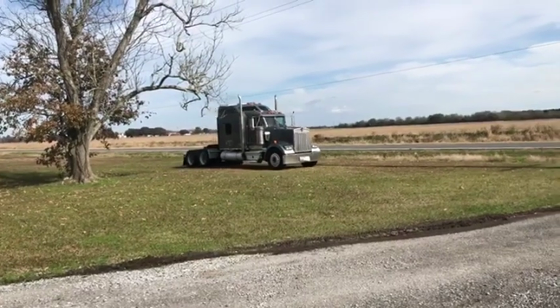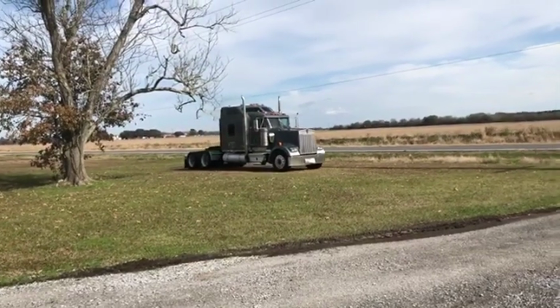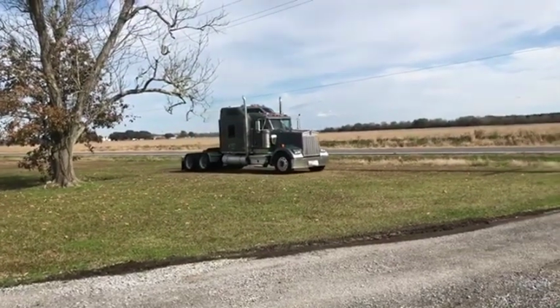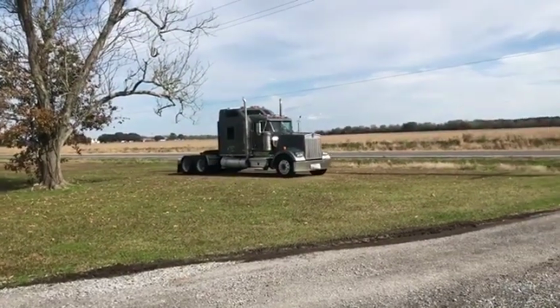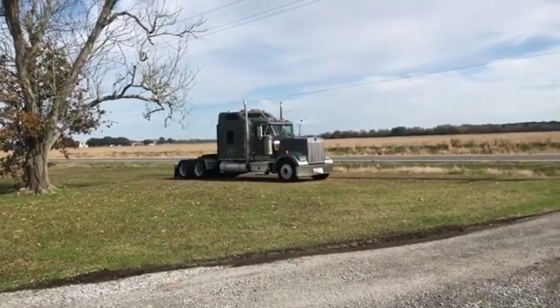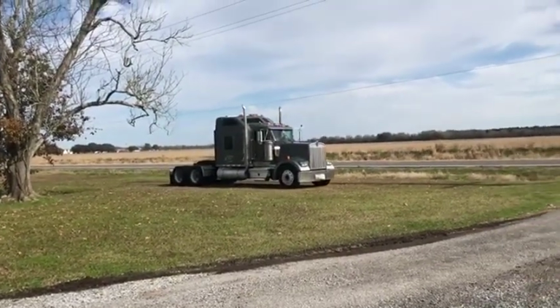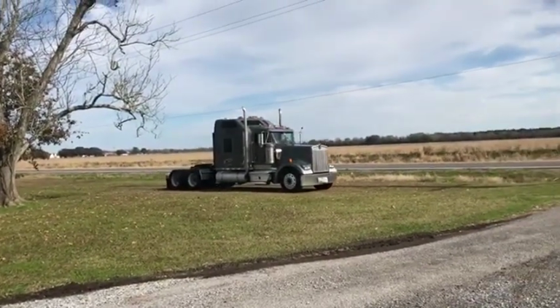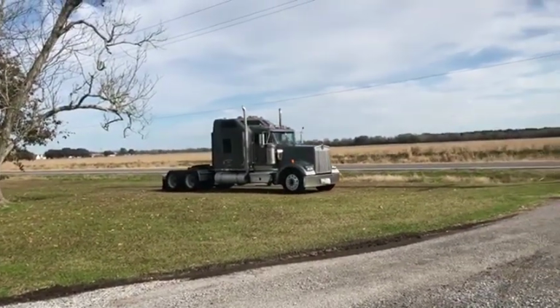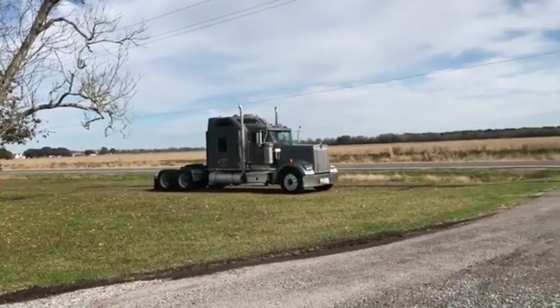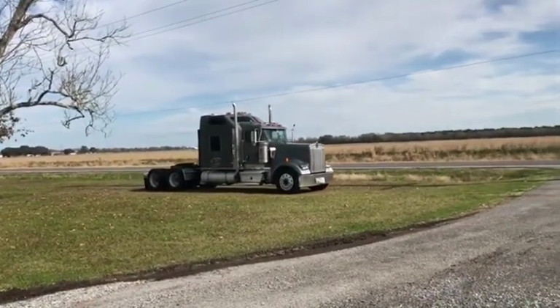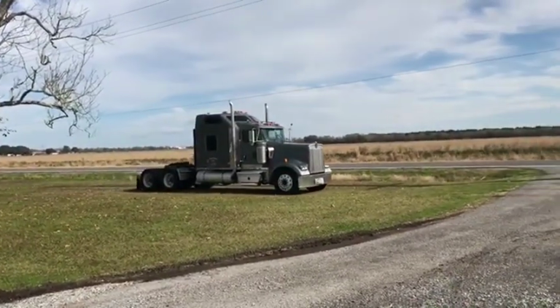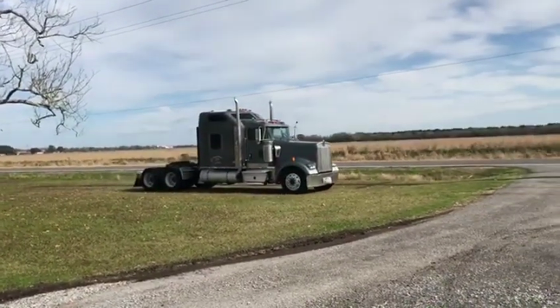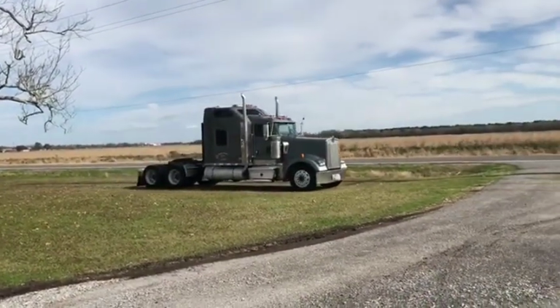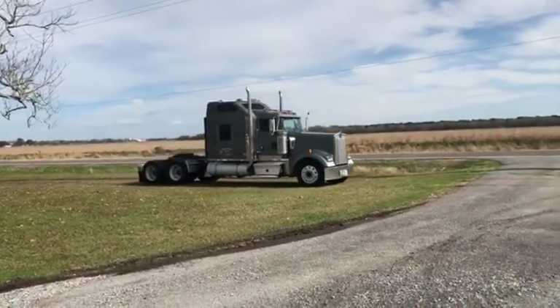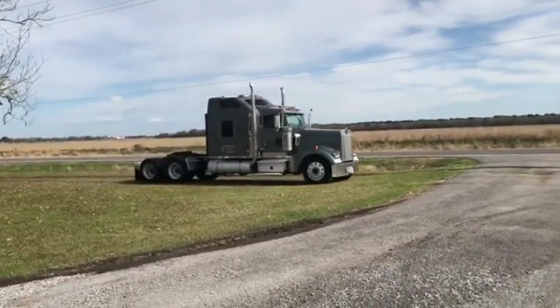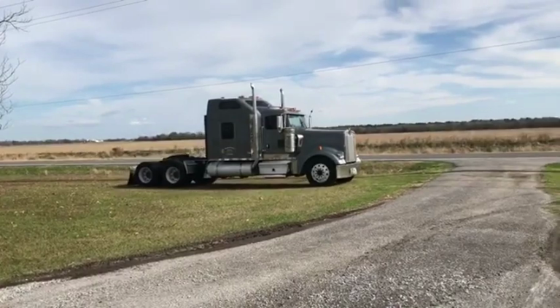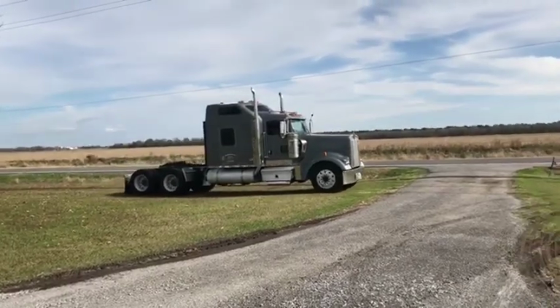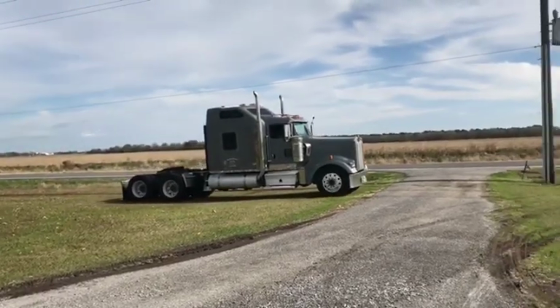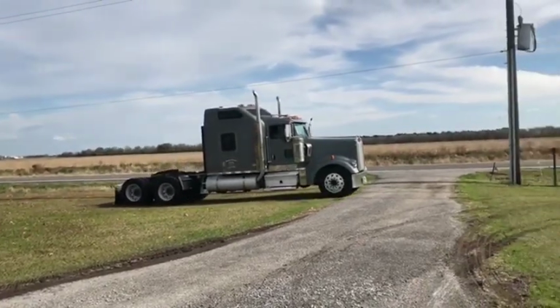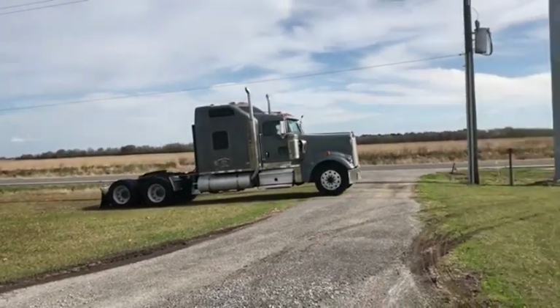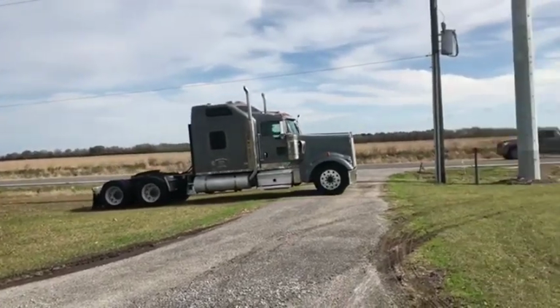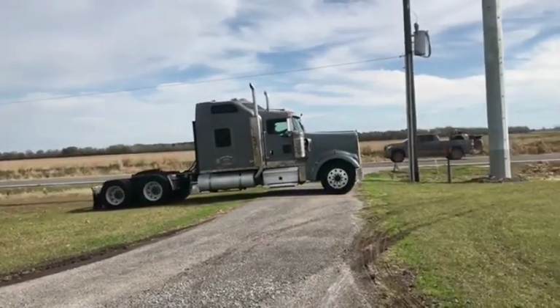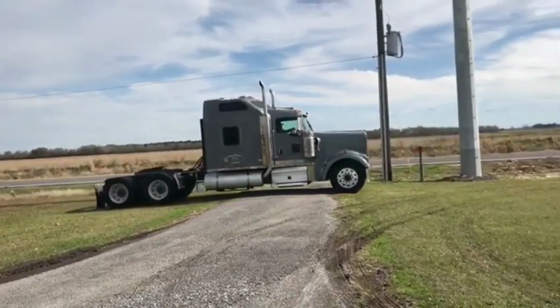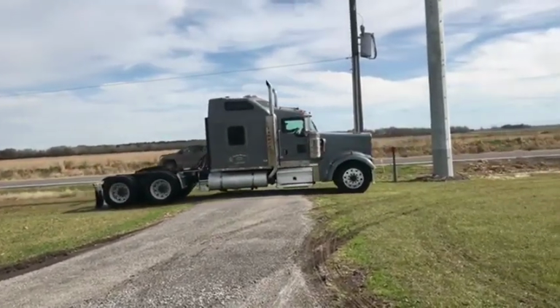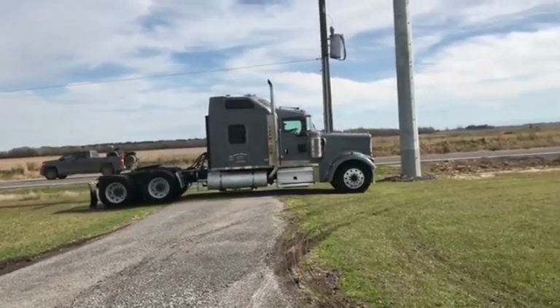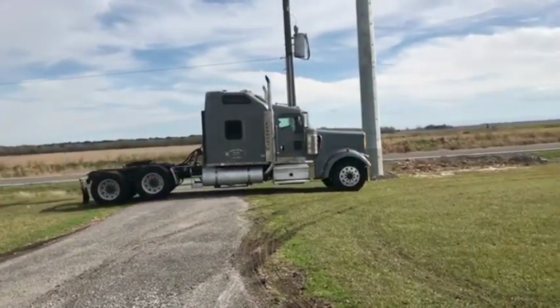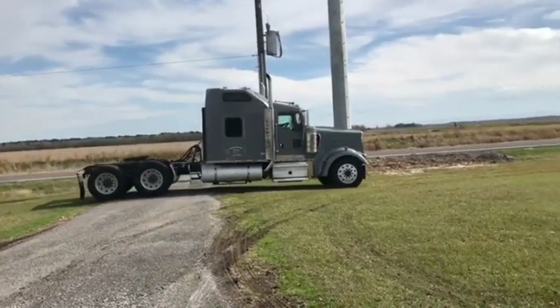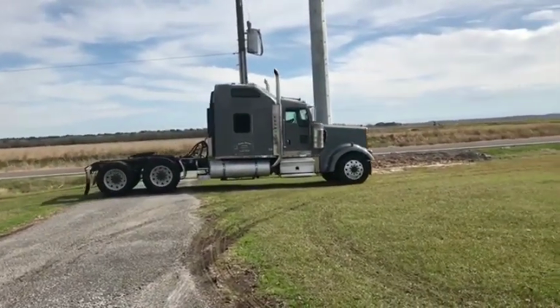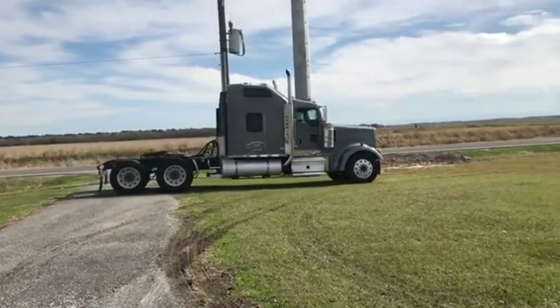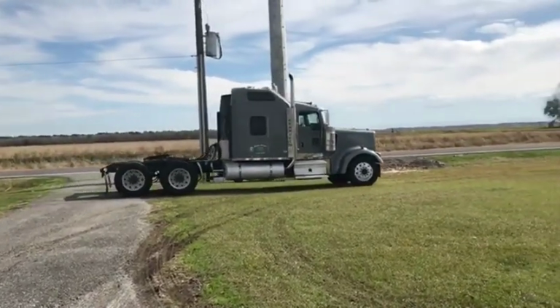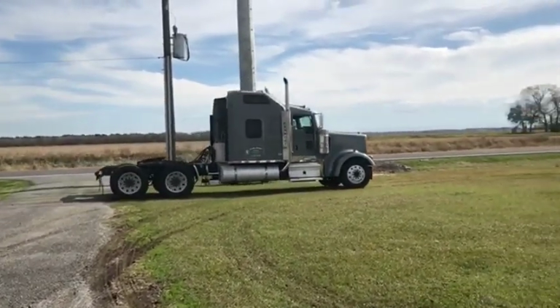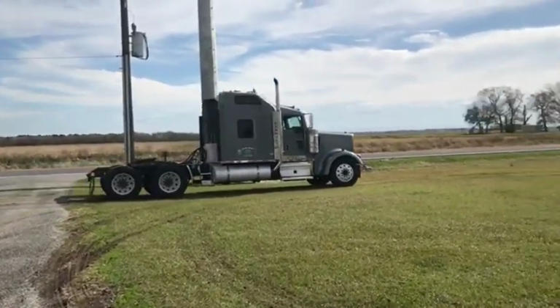I'm going to do a drive video on this 2007 Kenworth W900. If you see all the videos and all the pictures on this truck here, you can see it's a very nice, very well-maintained piece.